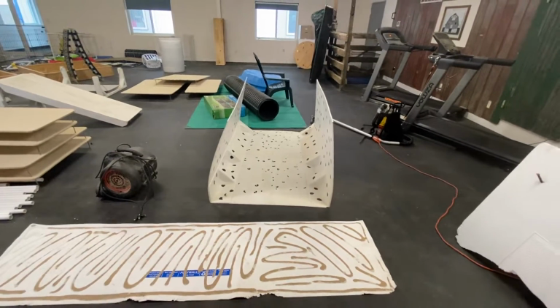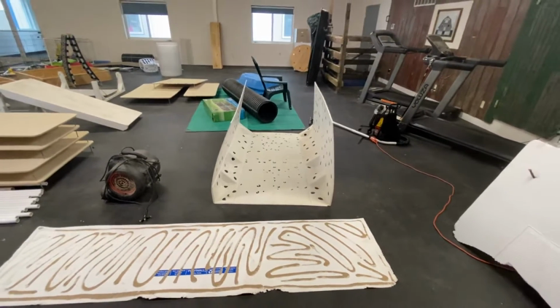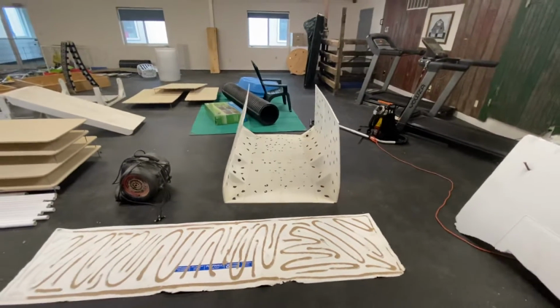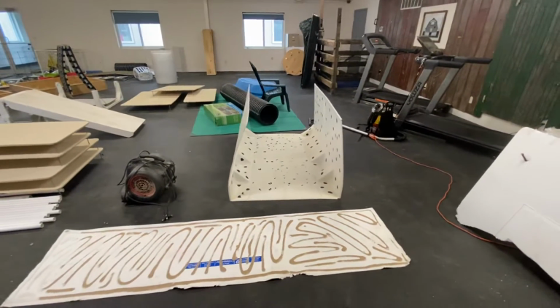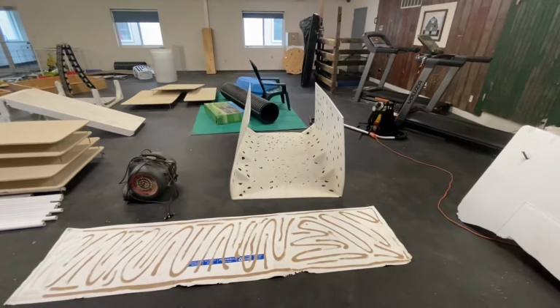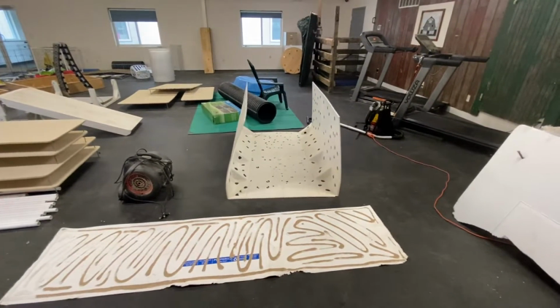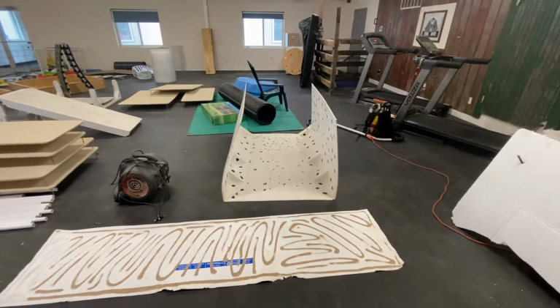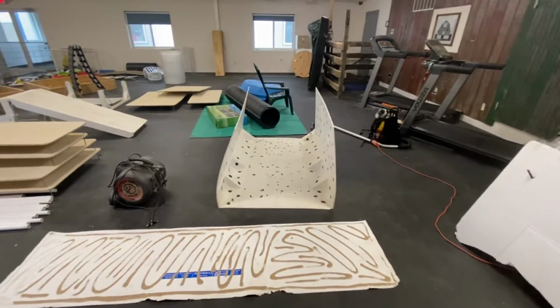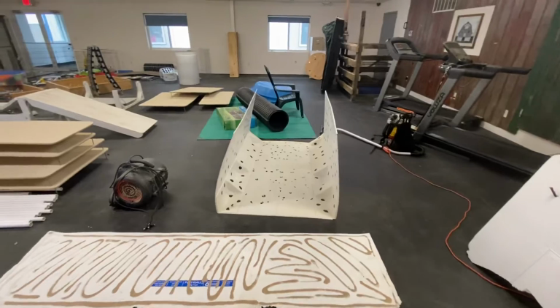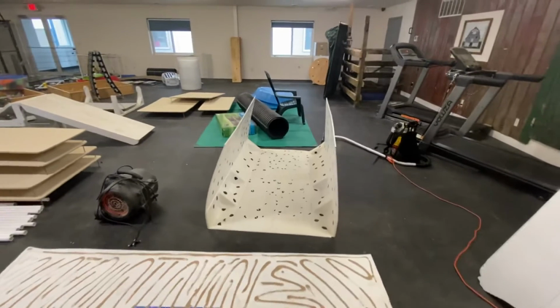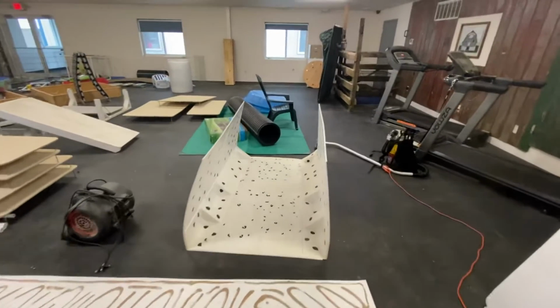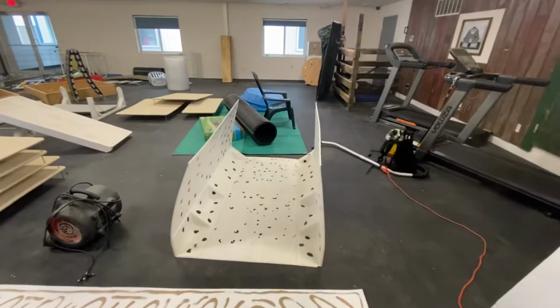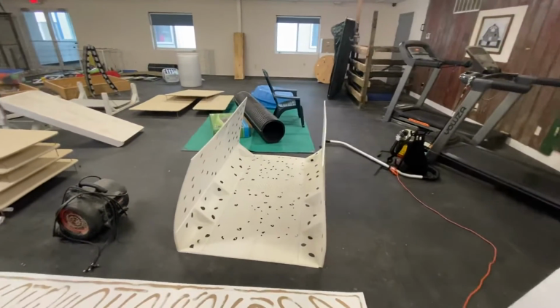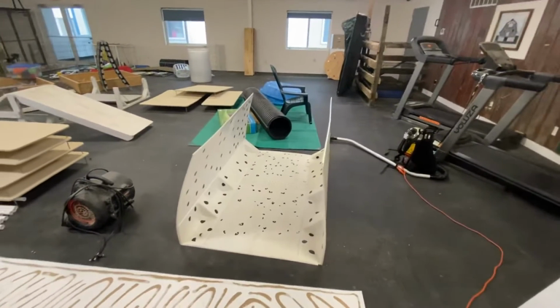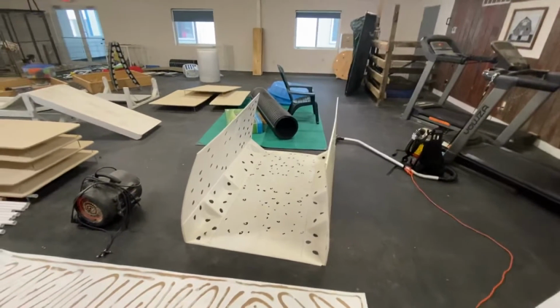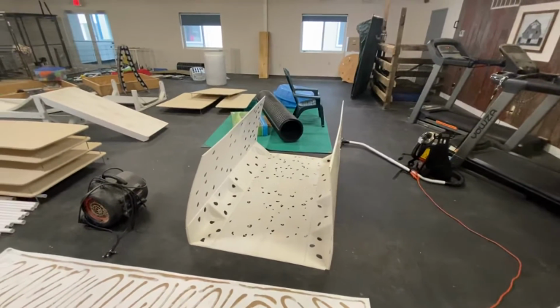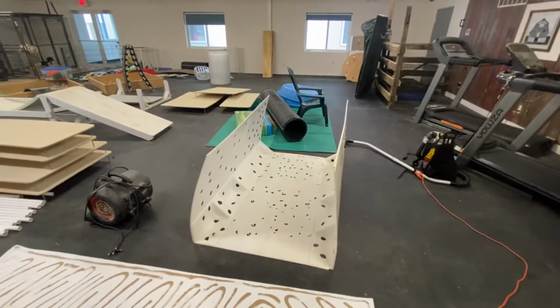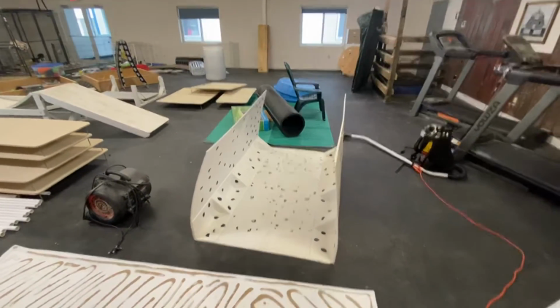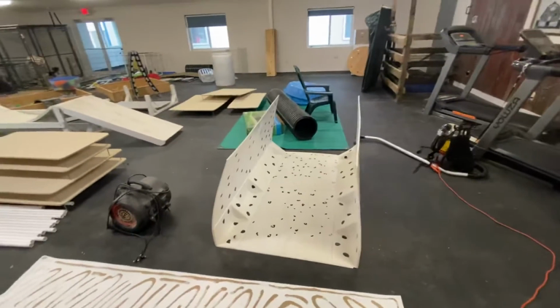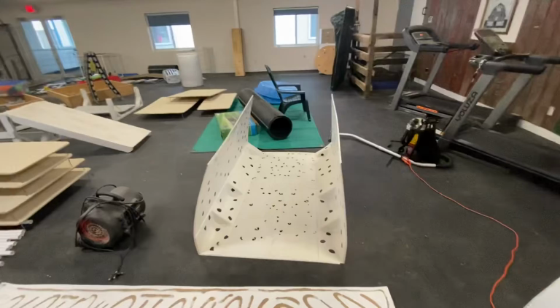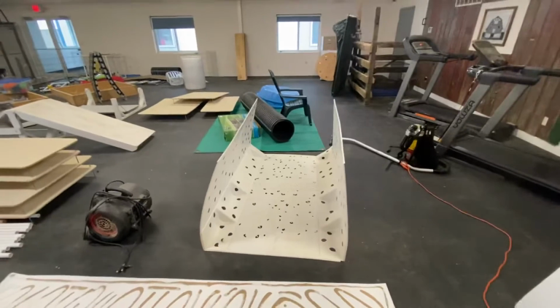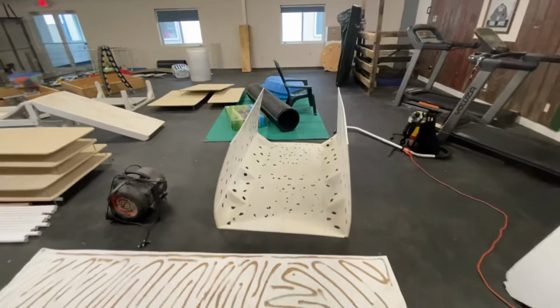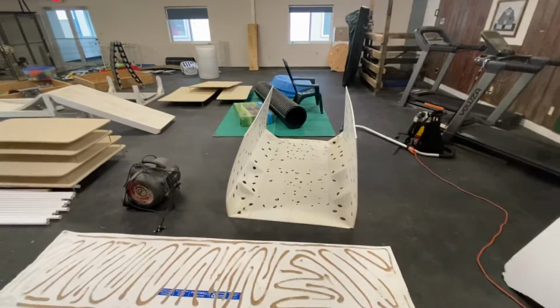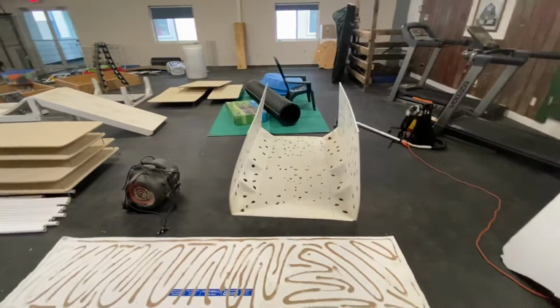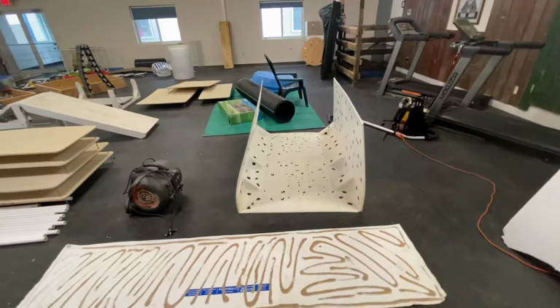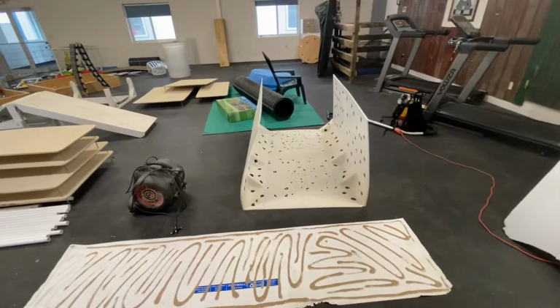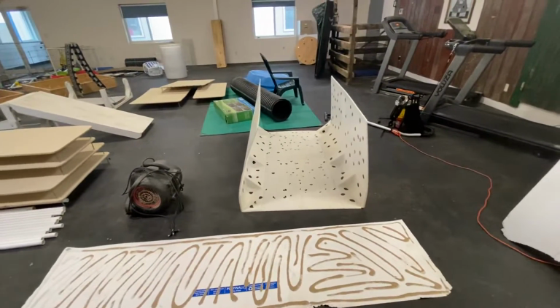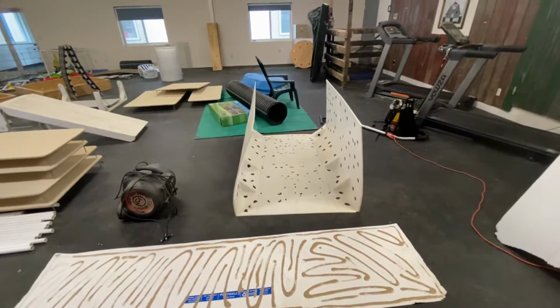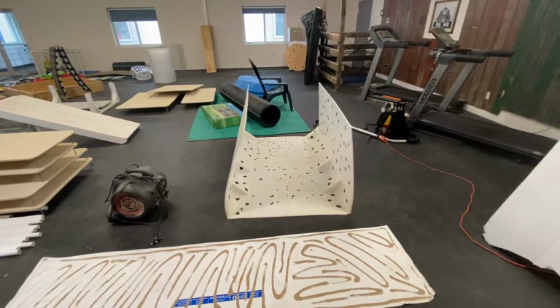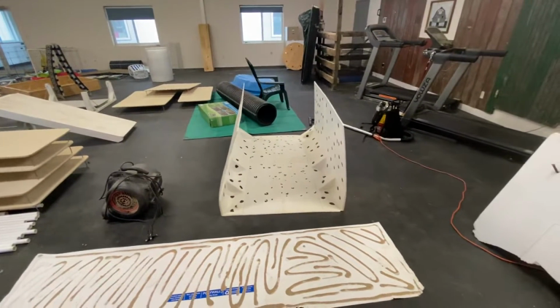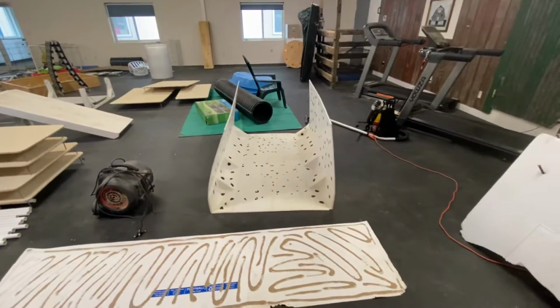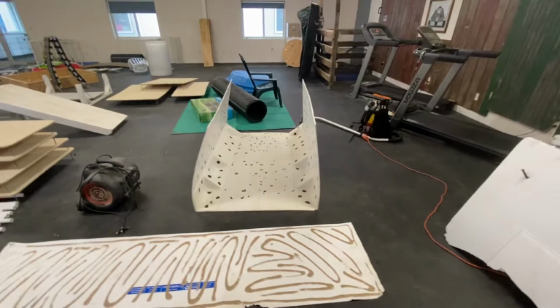Hey everybody, it's Michelle Stegmeyer from Purpose Bred Labs. I wanted to do just a brief rundown on our more advanced or more challenging things for the puppies. We usually get the puppies out at about between five and six weeks old on these things.